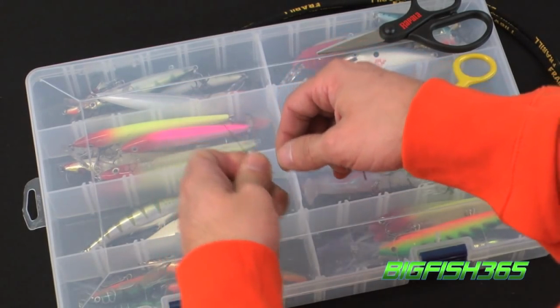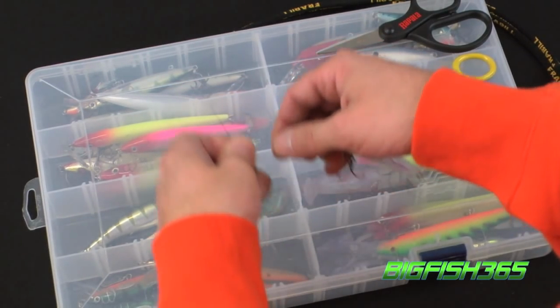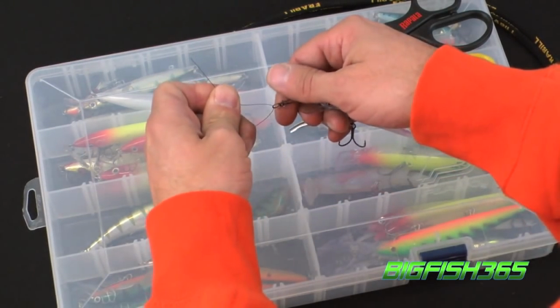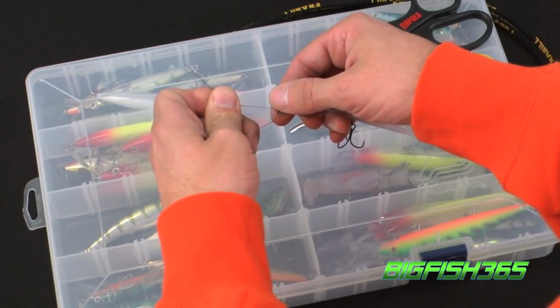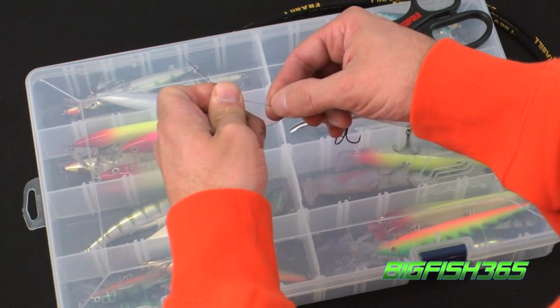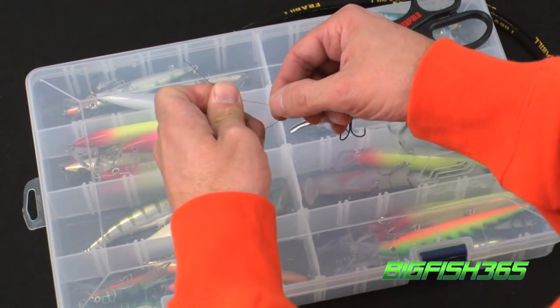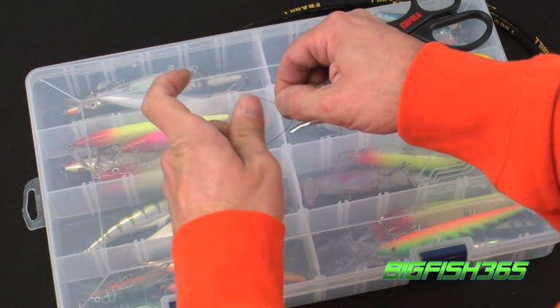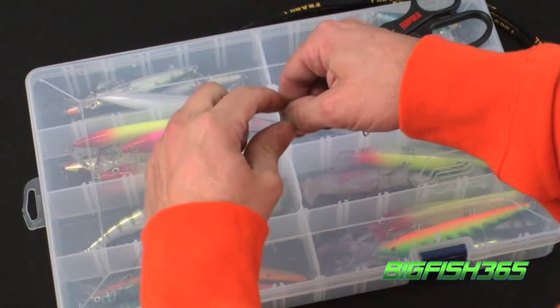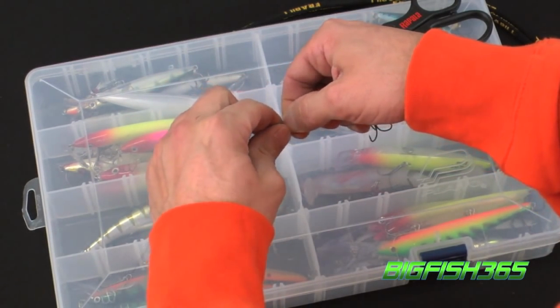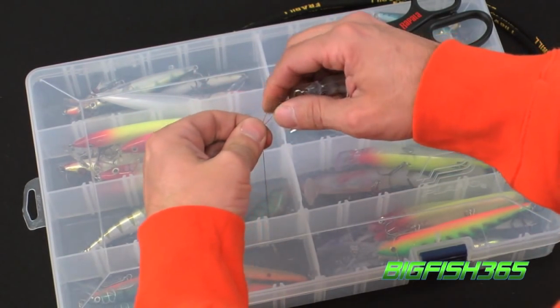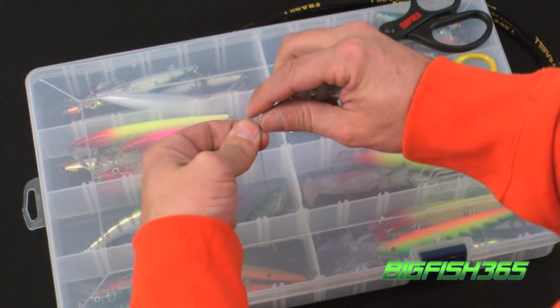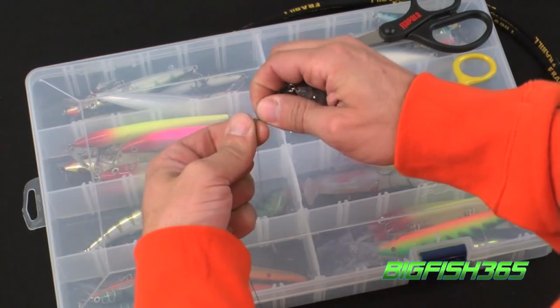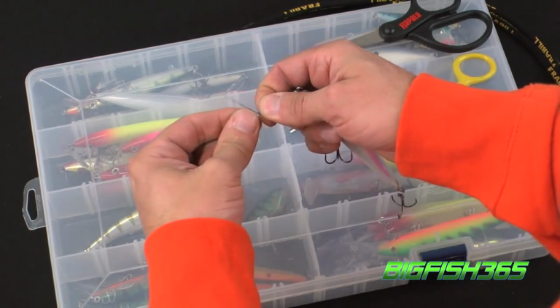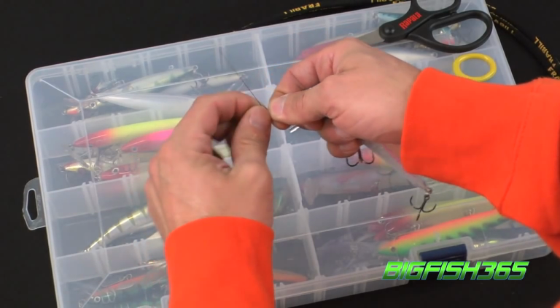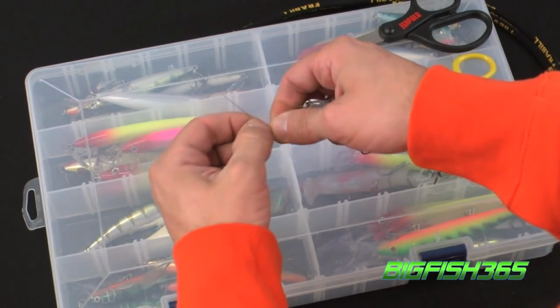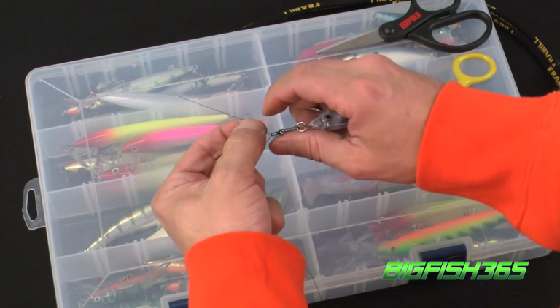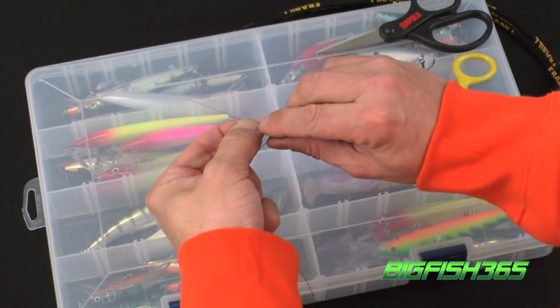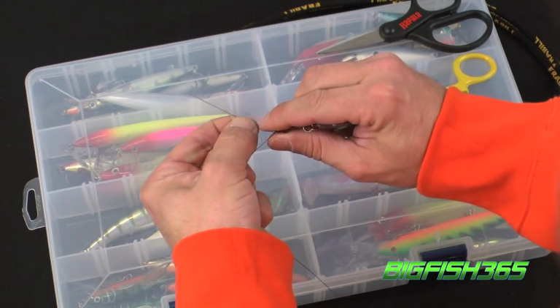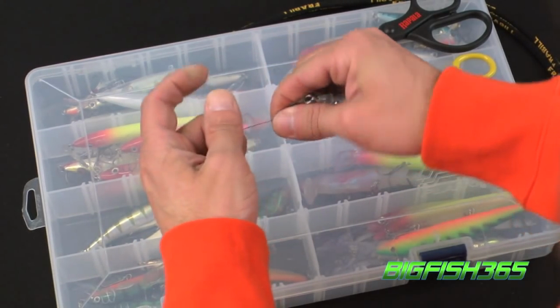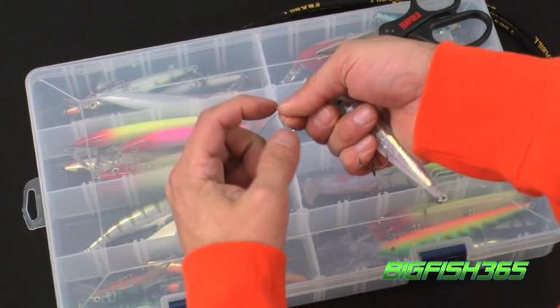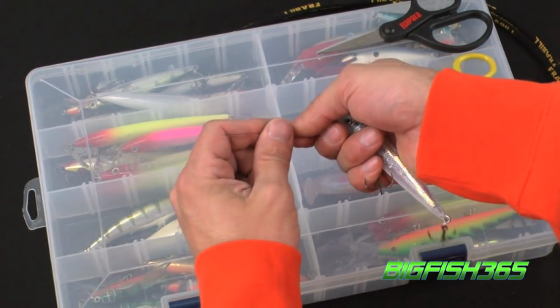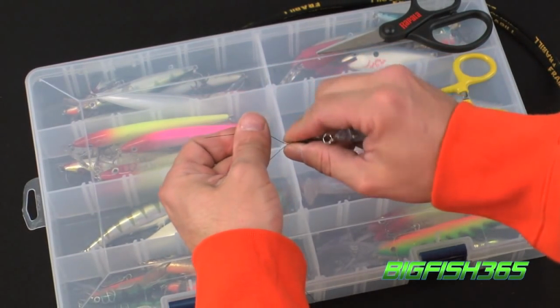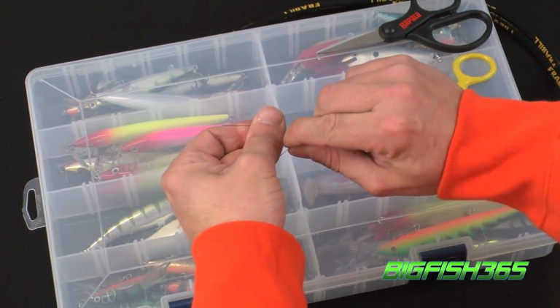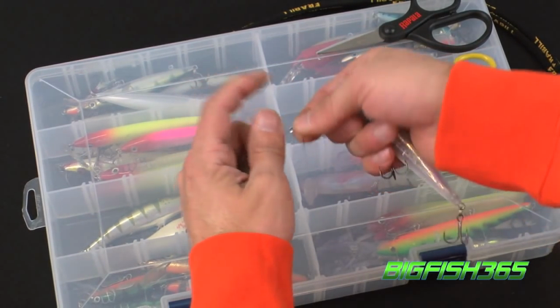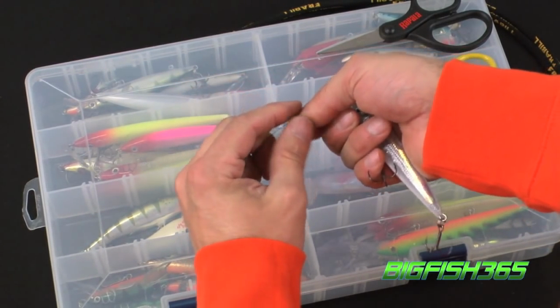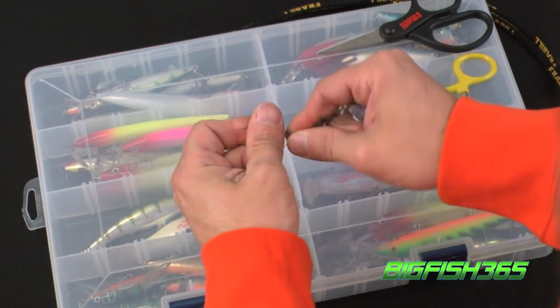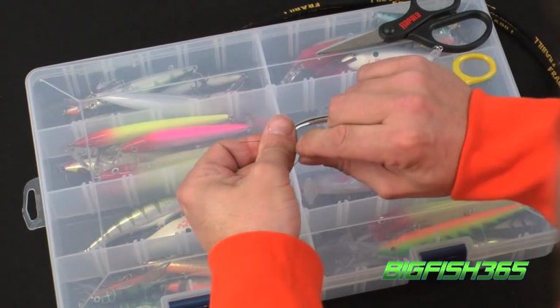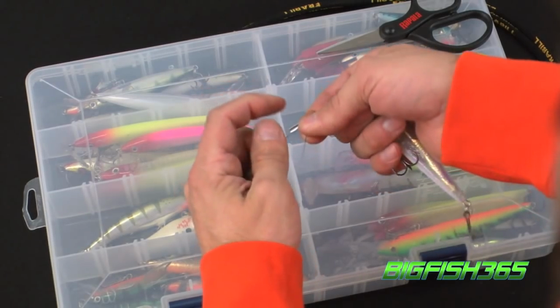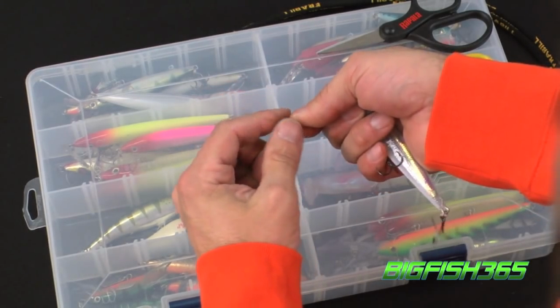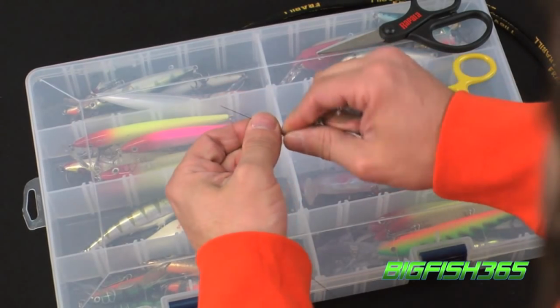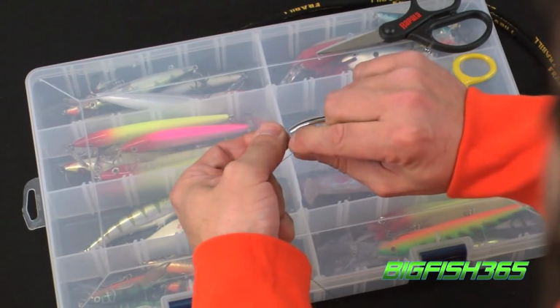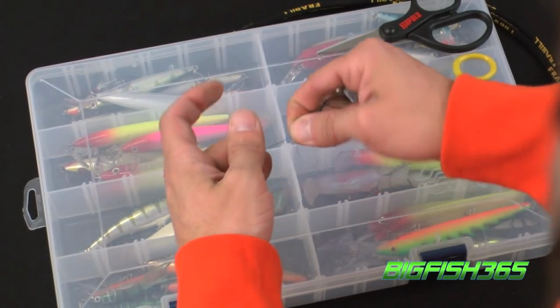About 3 inches of tag end, and wrap that around your main line once, twice, 3 times, 4, and 5.